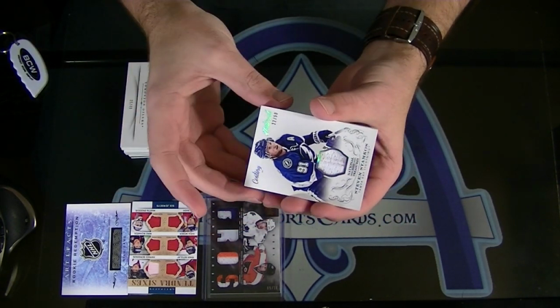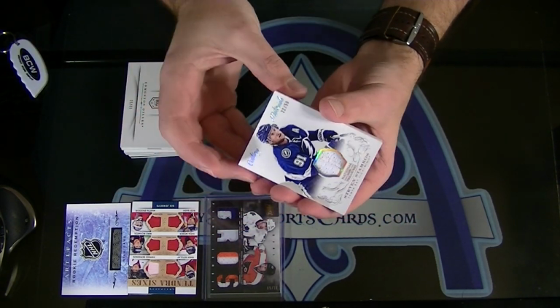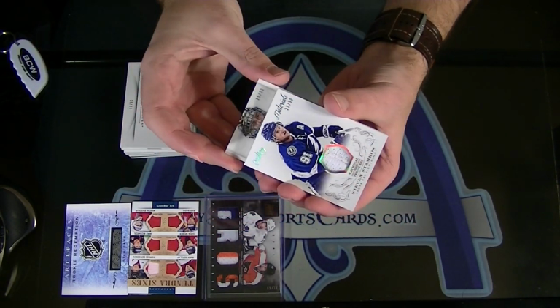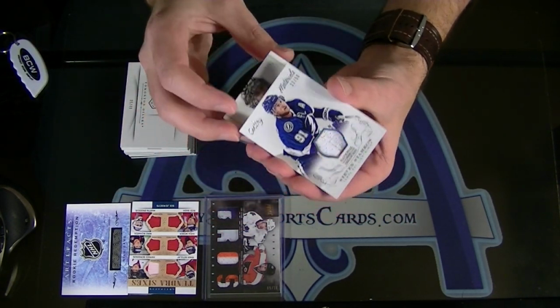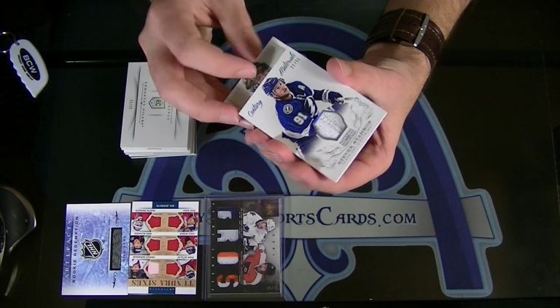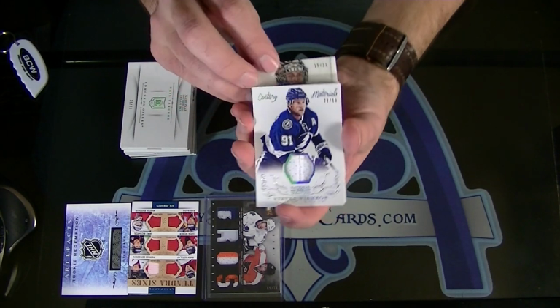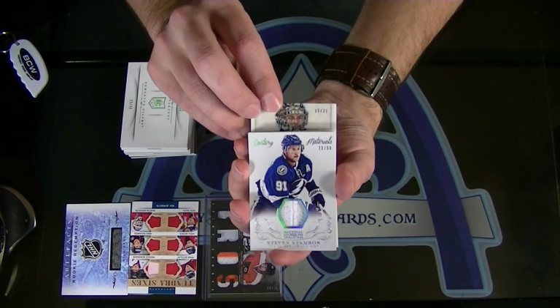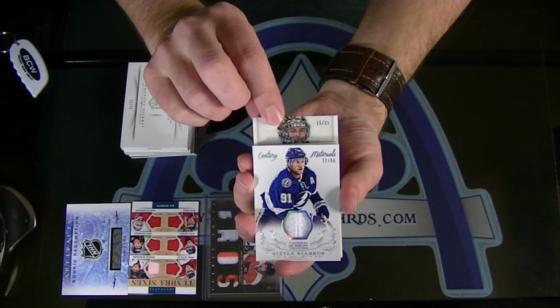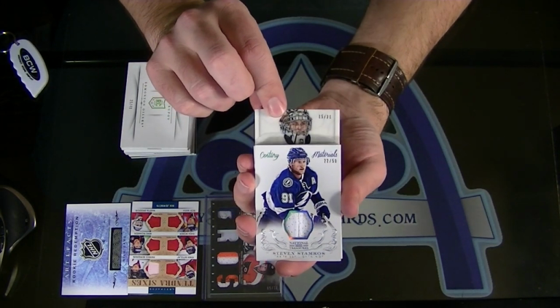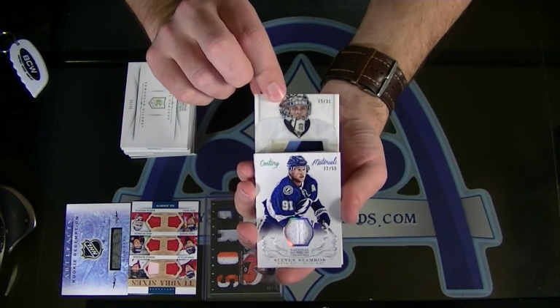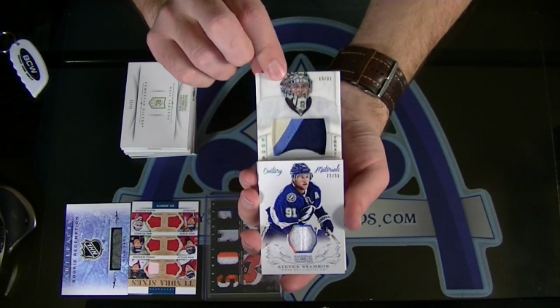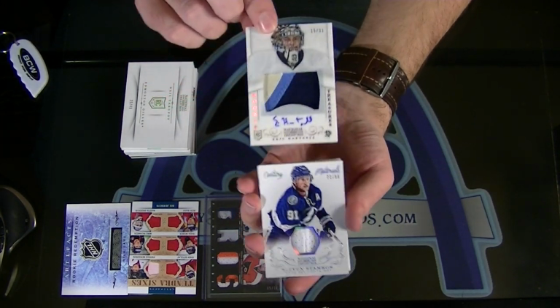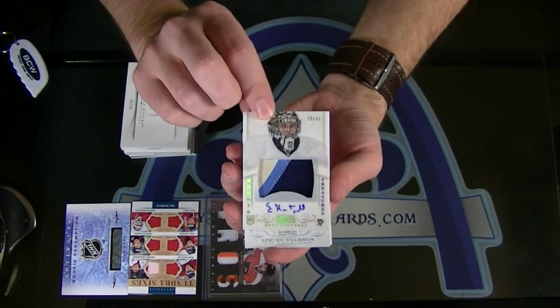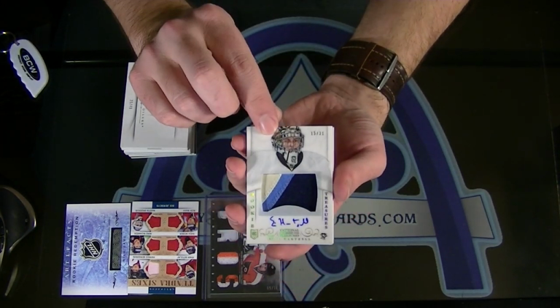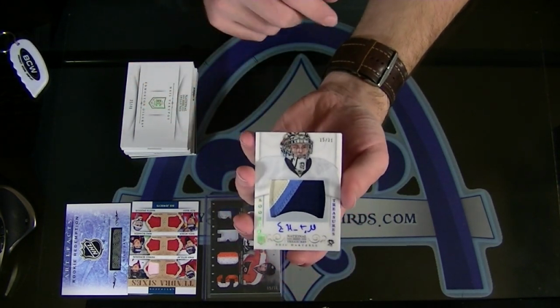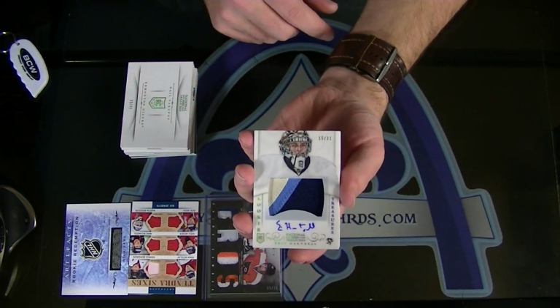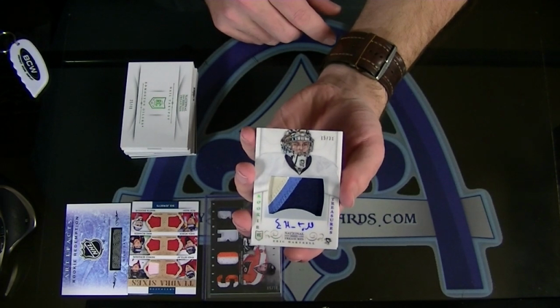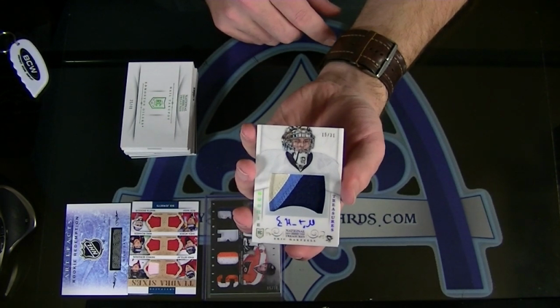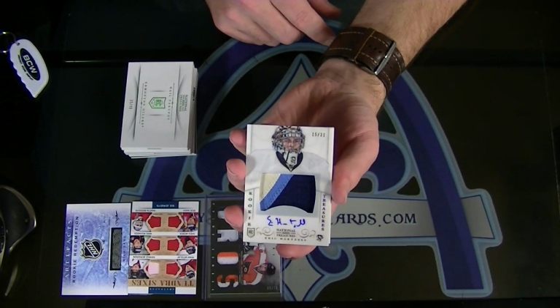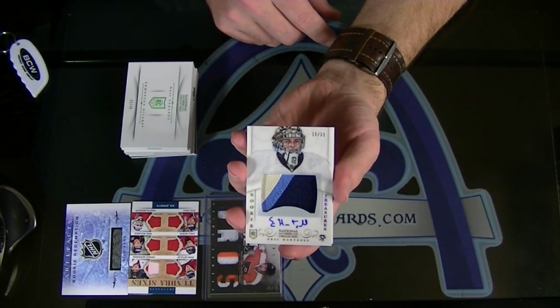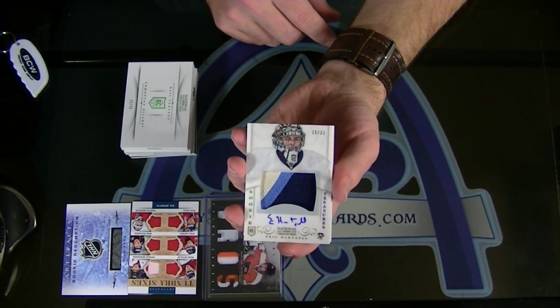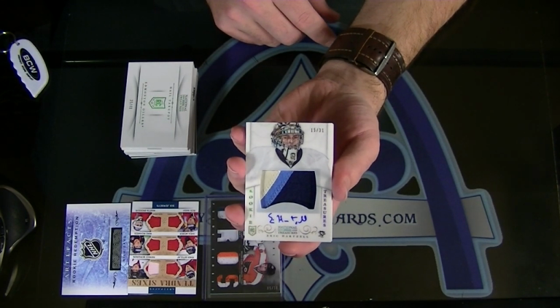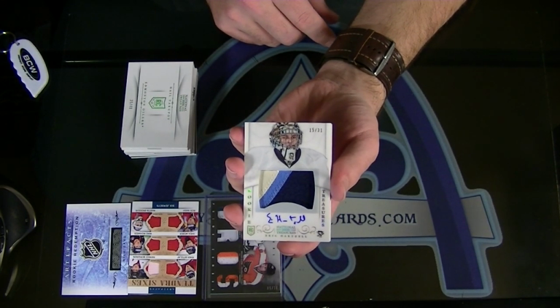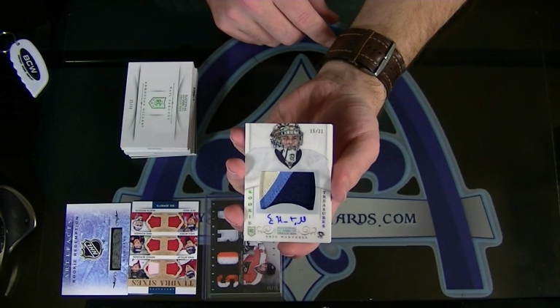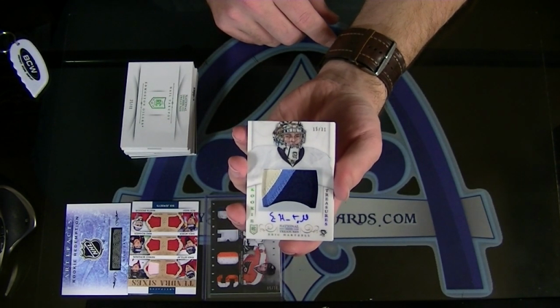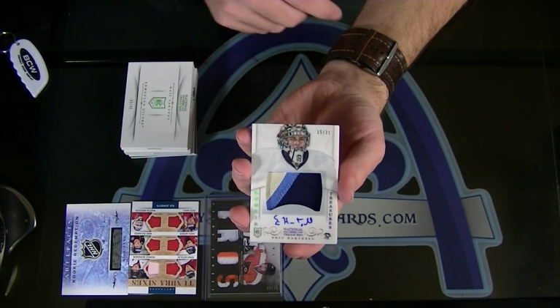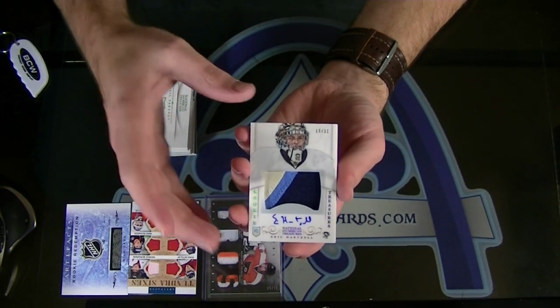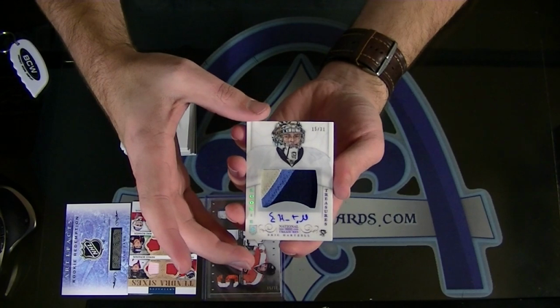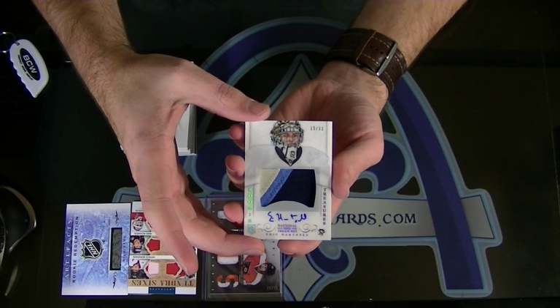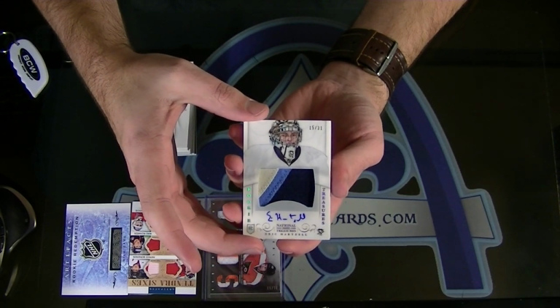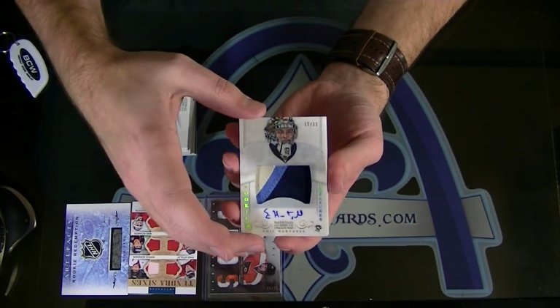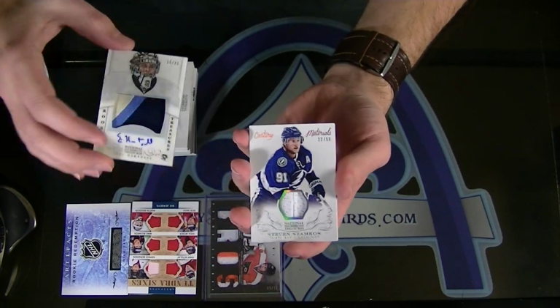15 of 31 — Eric Hartzell rookie patch auto gold for Pittsburgh — very nice three color patch.